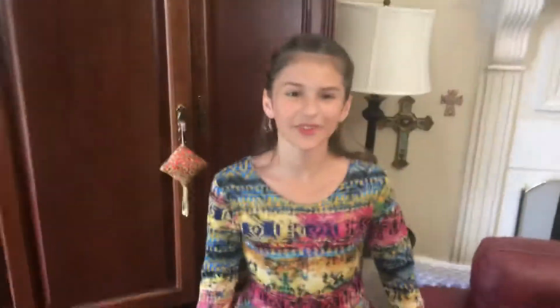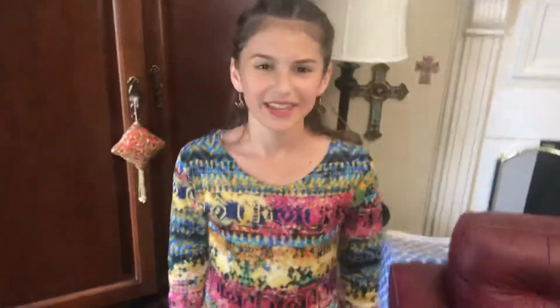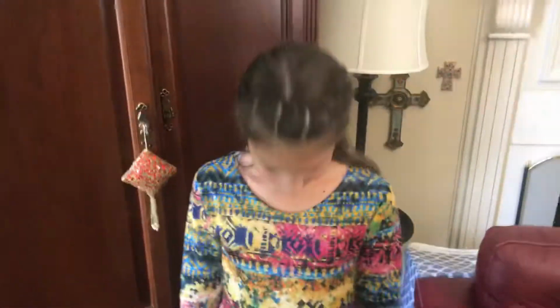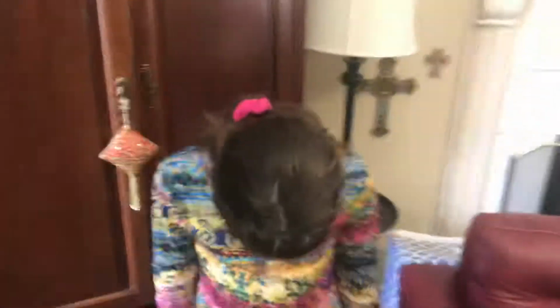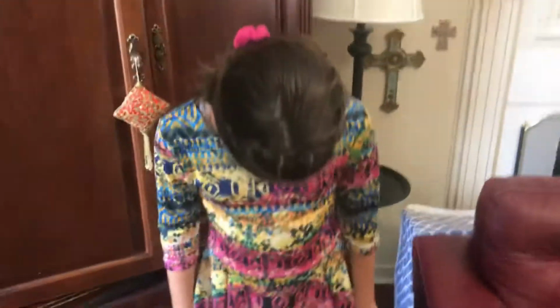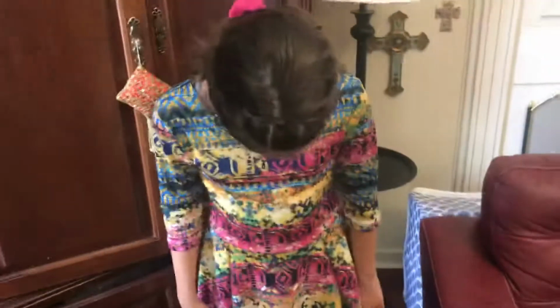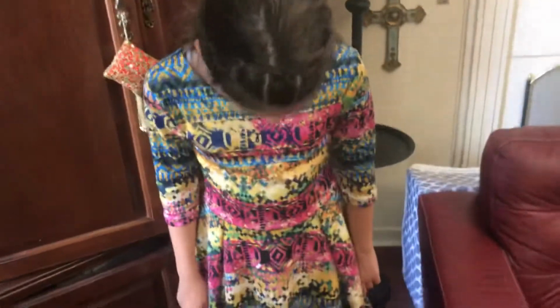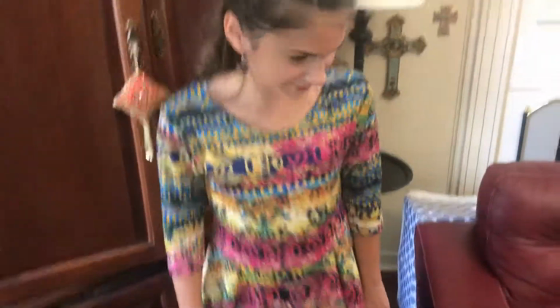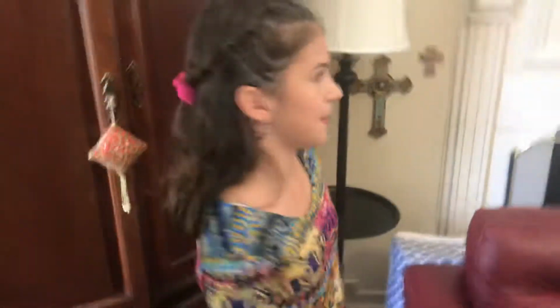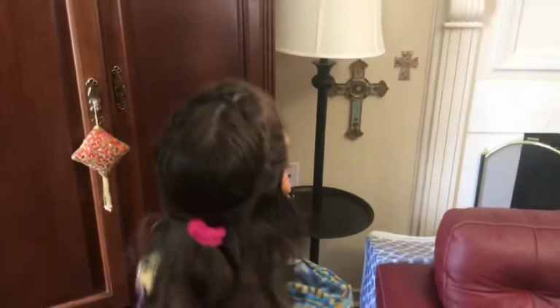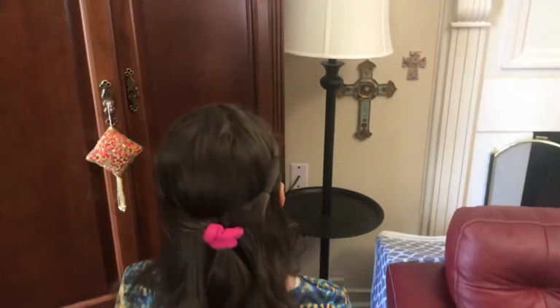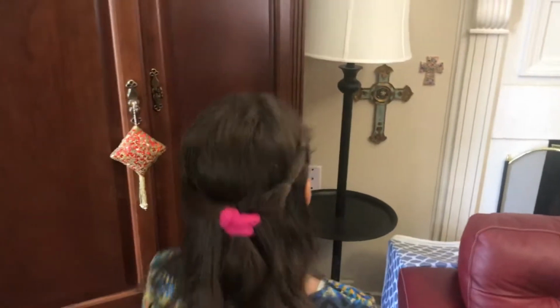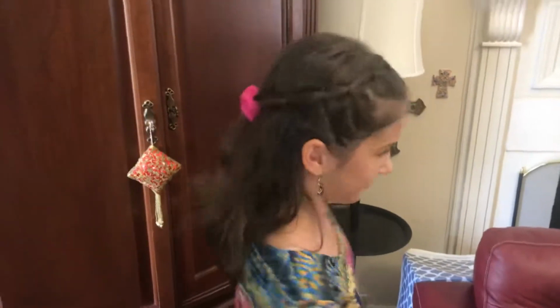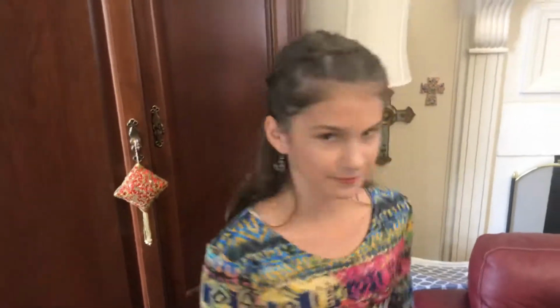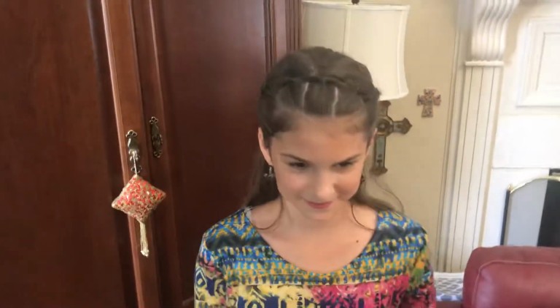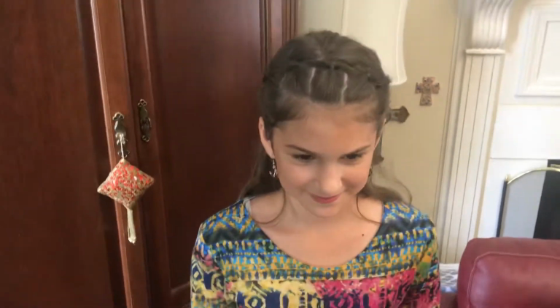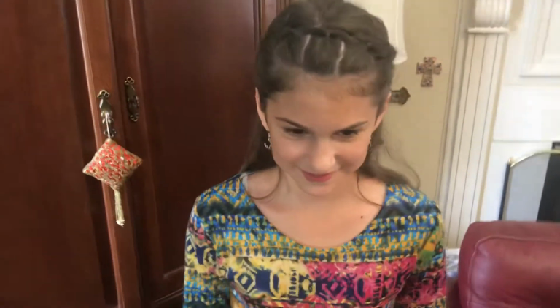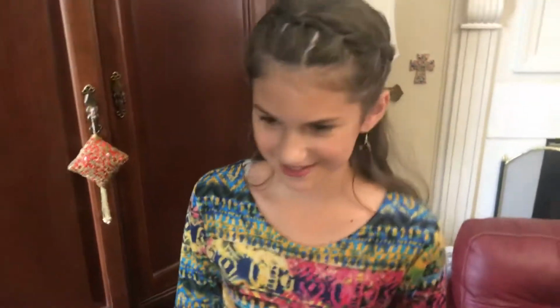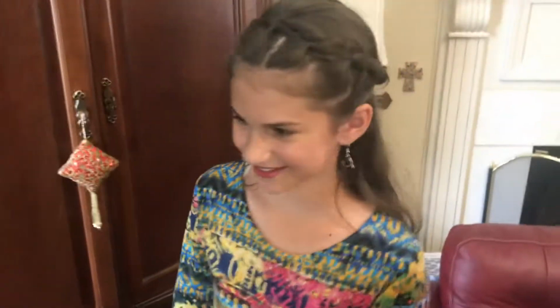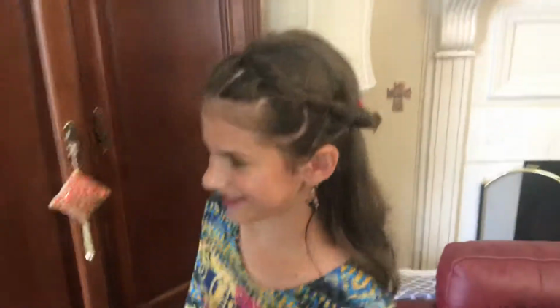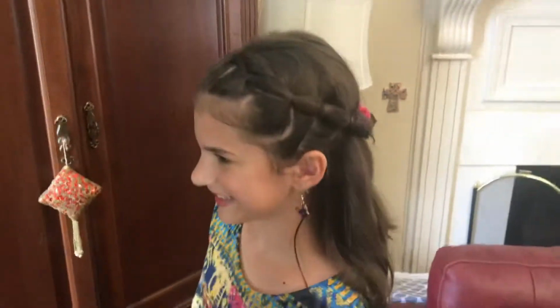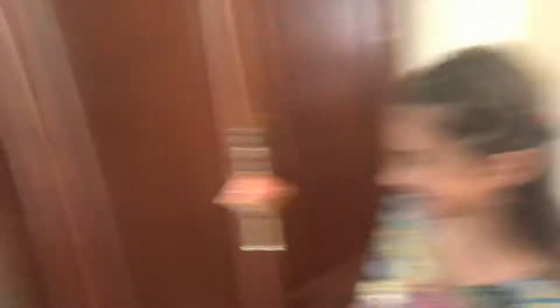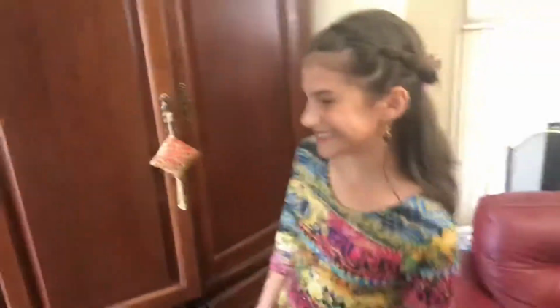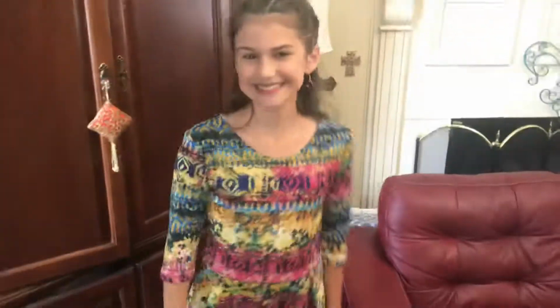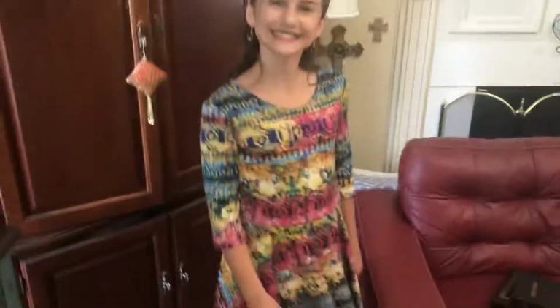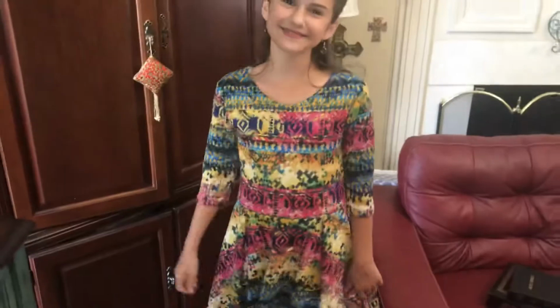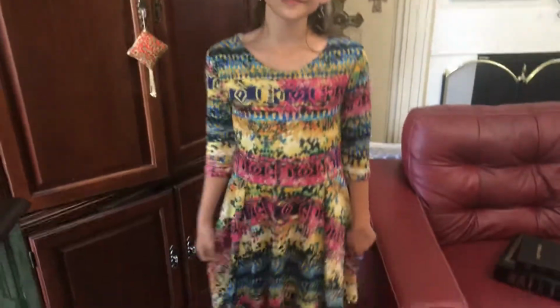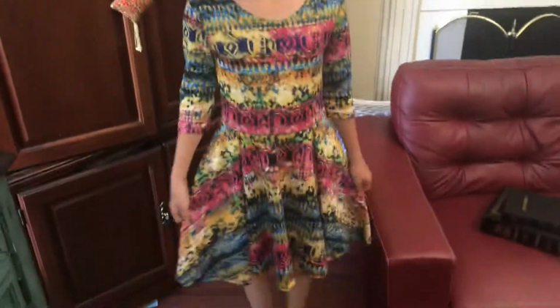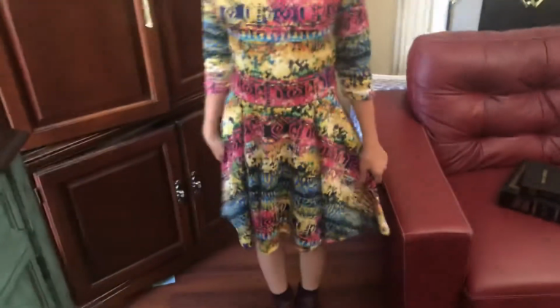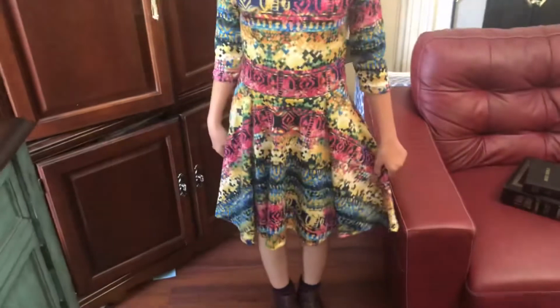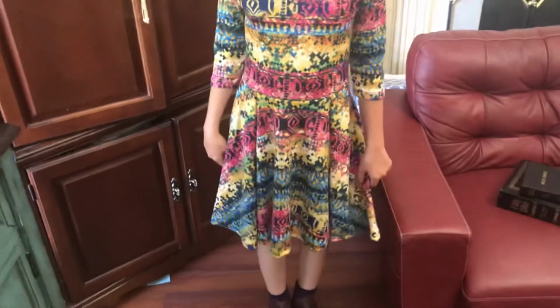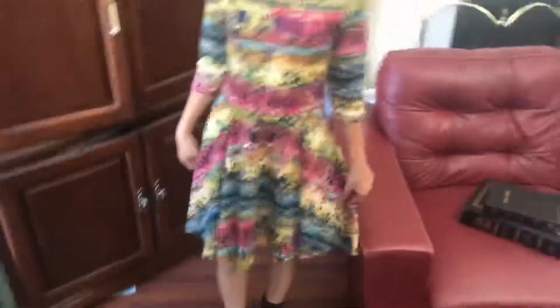And I did my hair all by myself. Lift your head a little bit — lift your head up, turn around. It's like a crown. She did it herself and she did a really good job! And Area Code 407 is the brand of the dress.